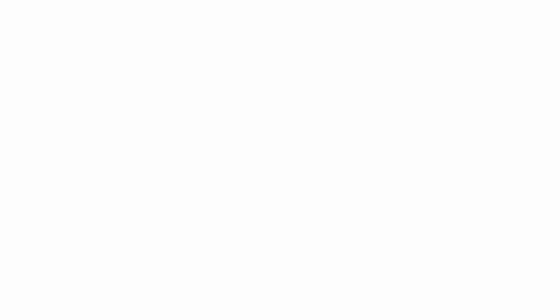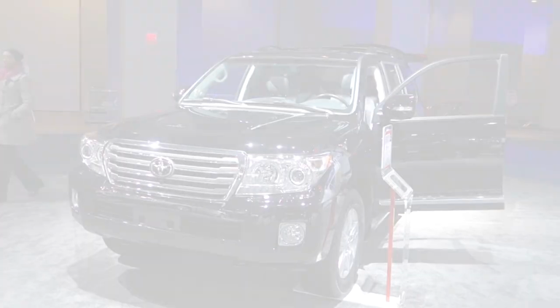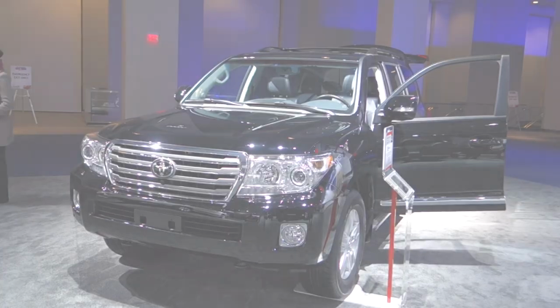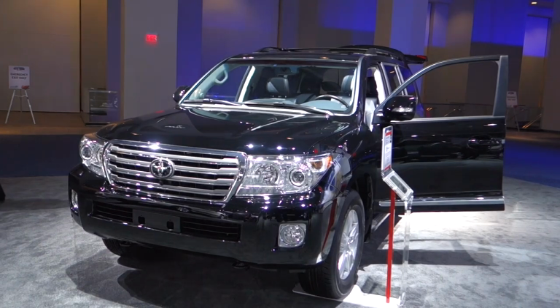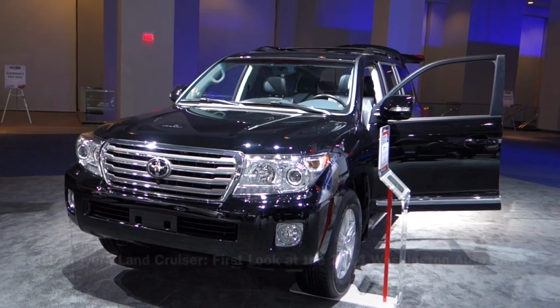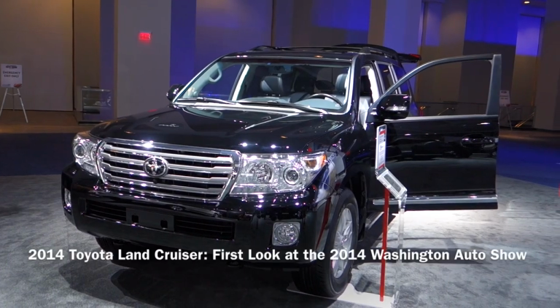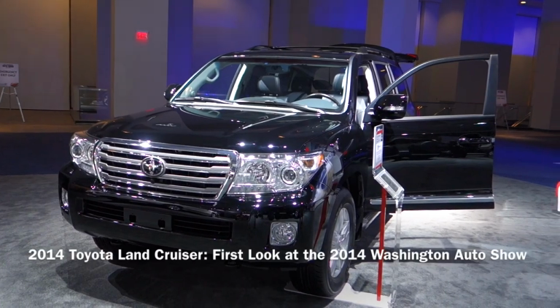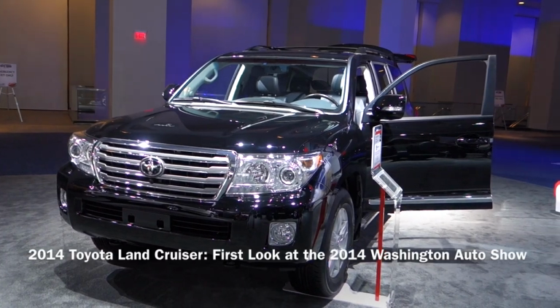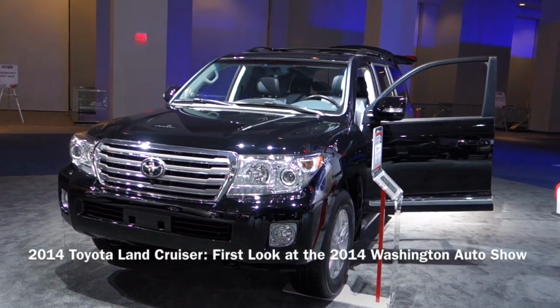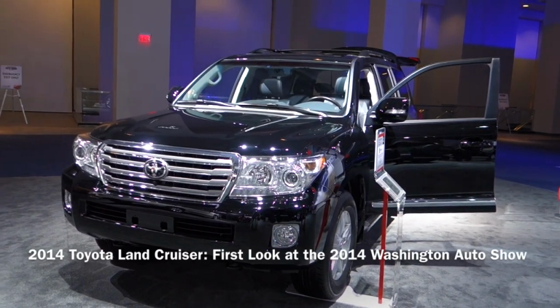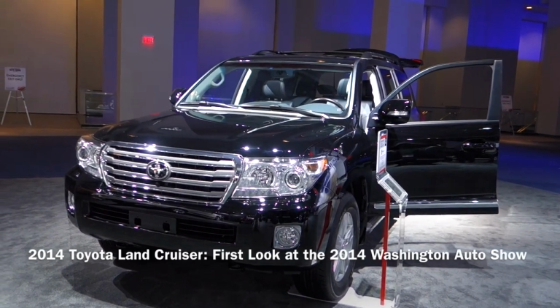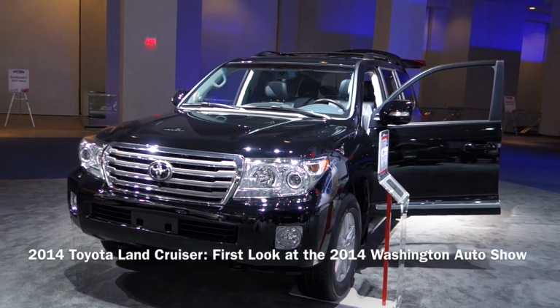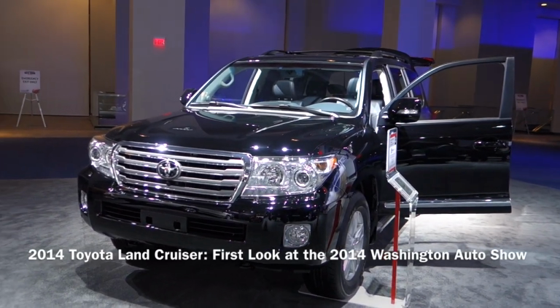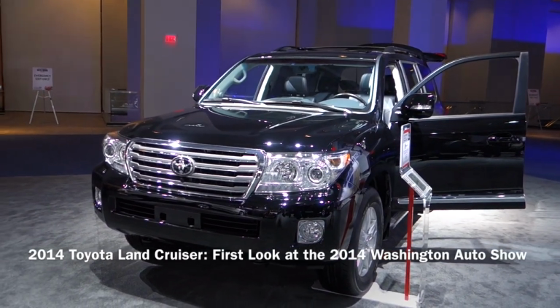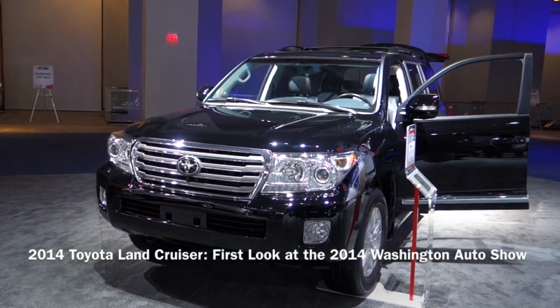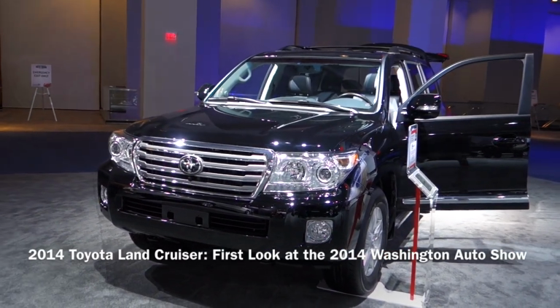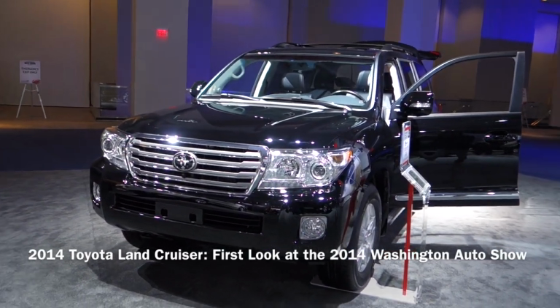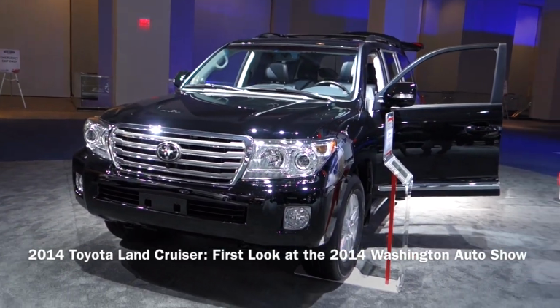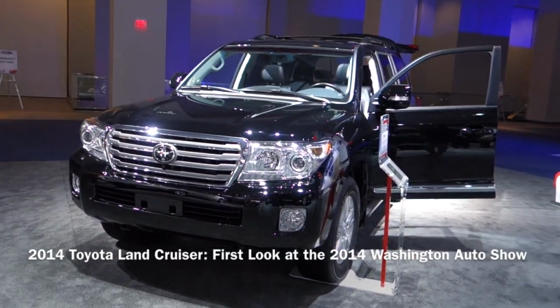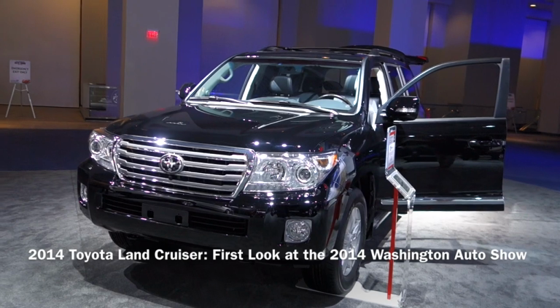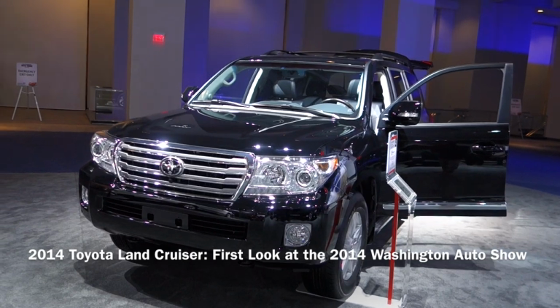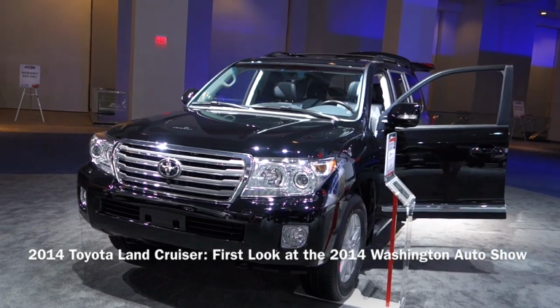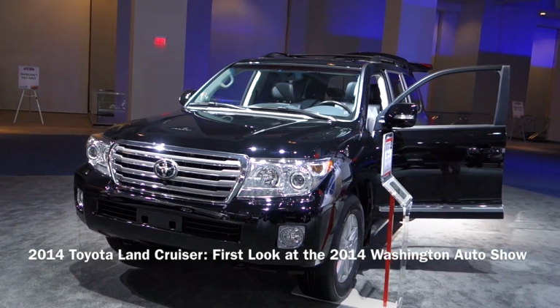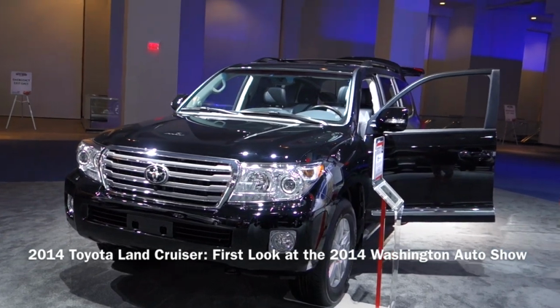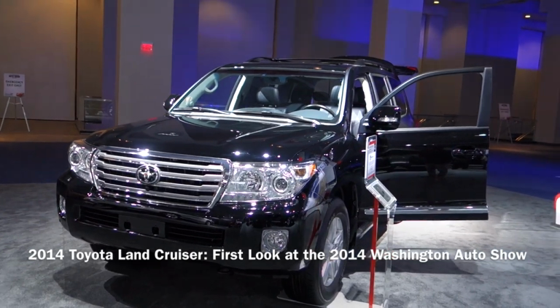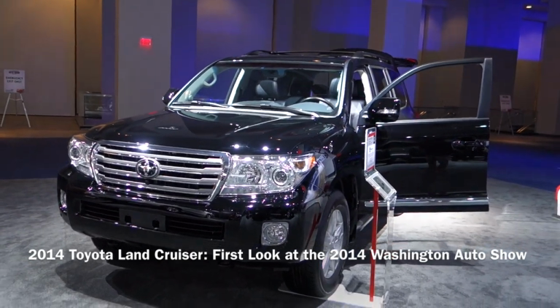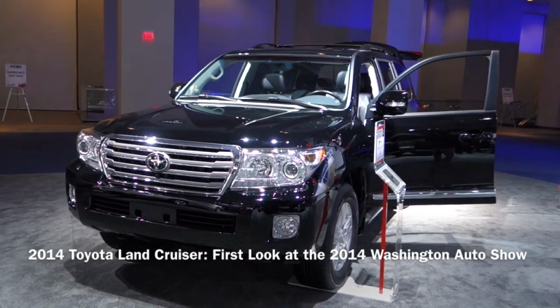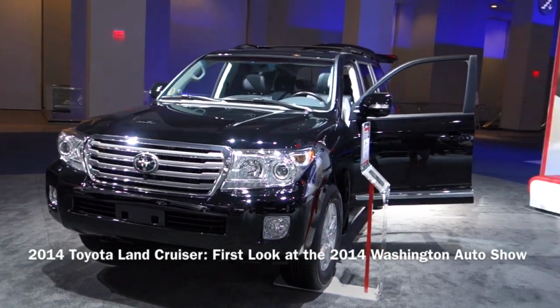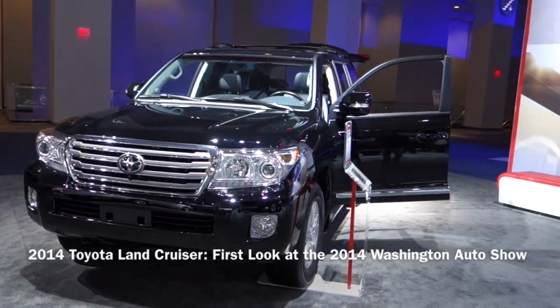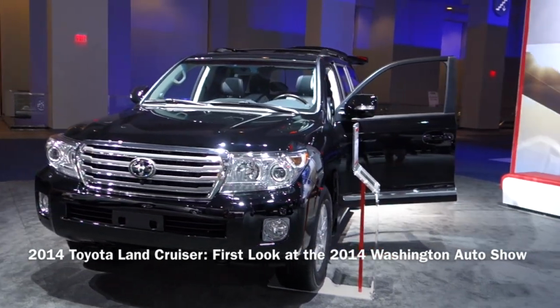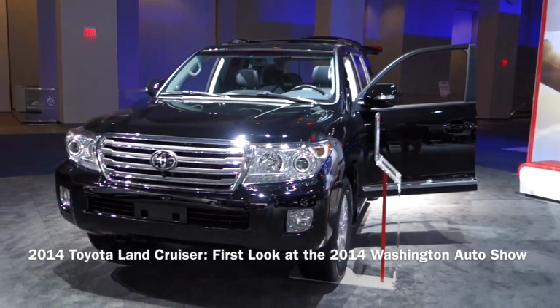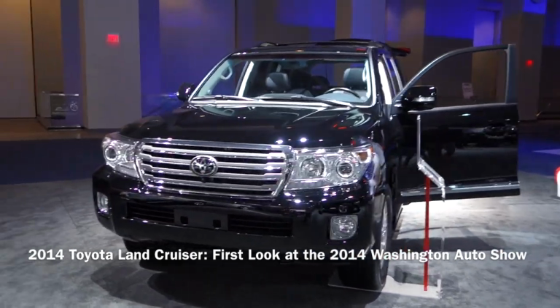Hey there everyone, this is Matt for Creative Reviews and here we are at the Washington Auto Show, and here is the 2014 Toyota Land Cruiser.